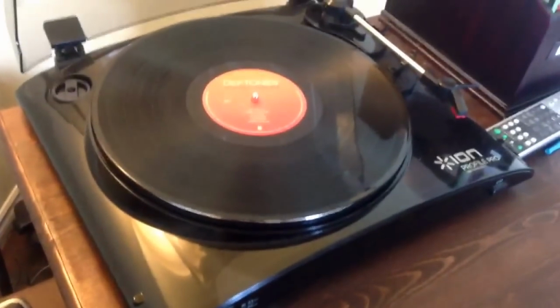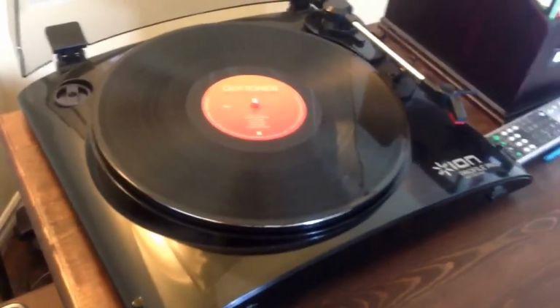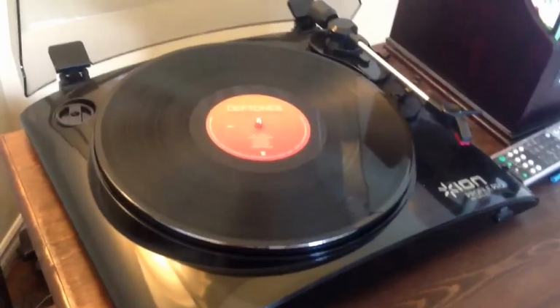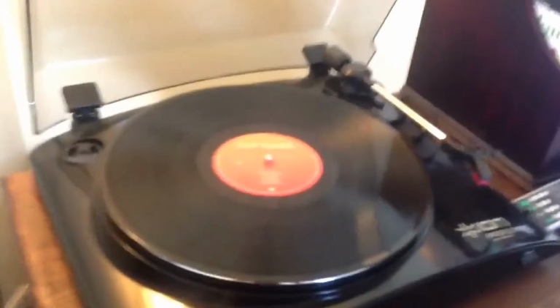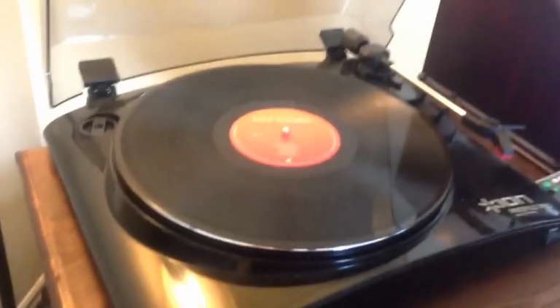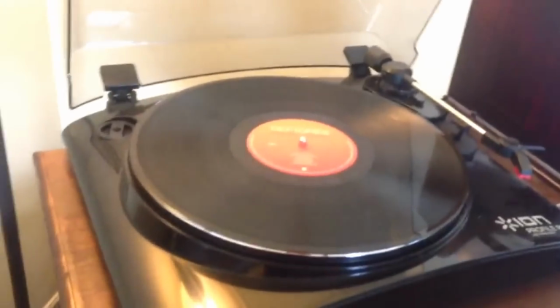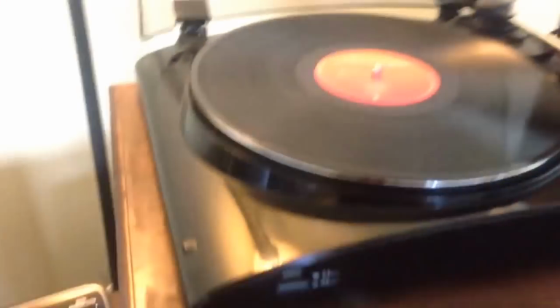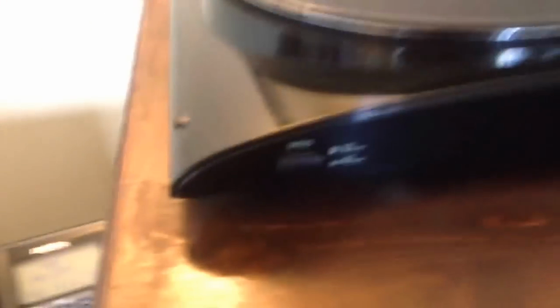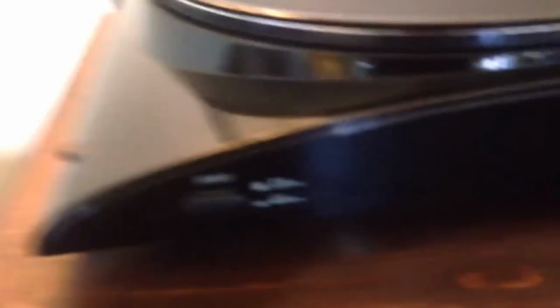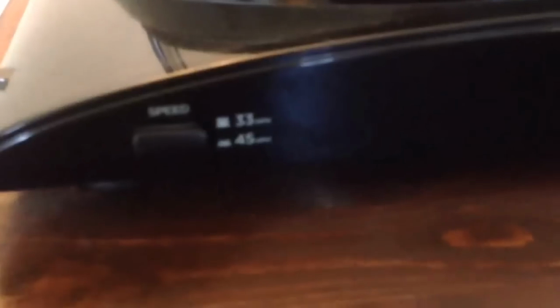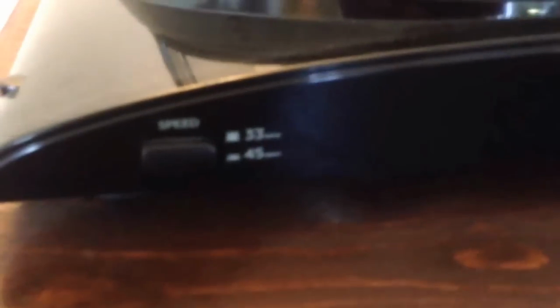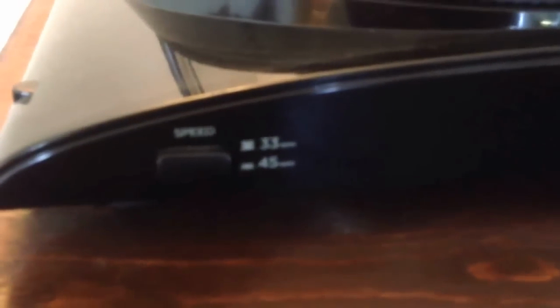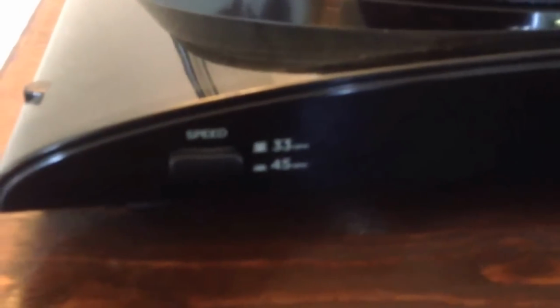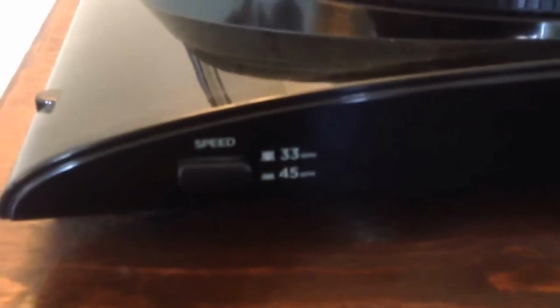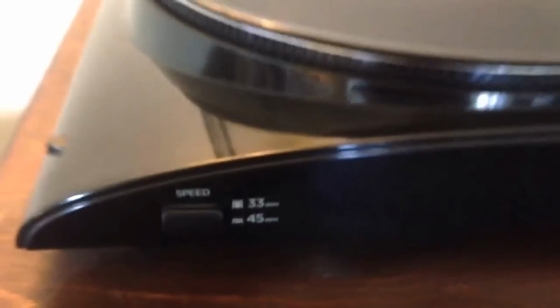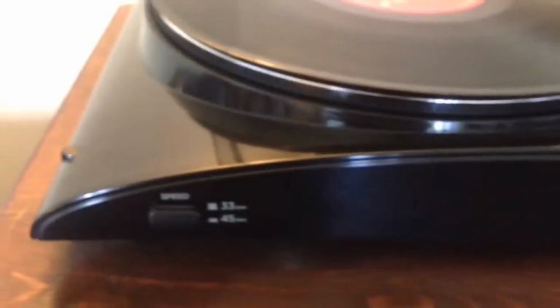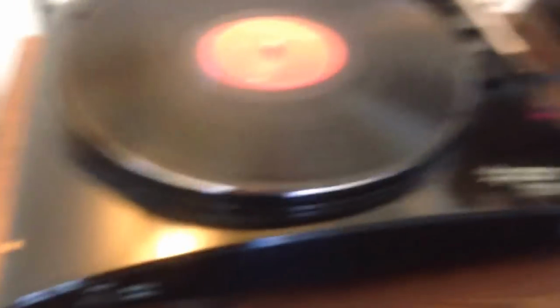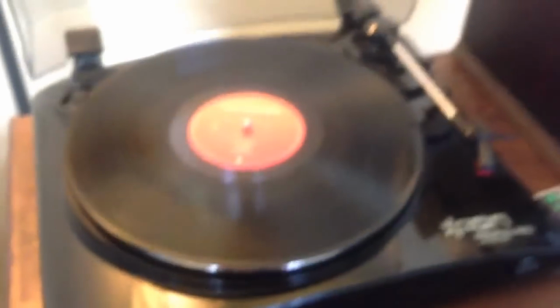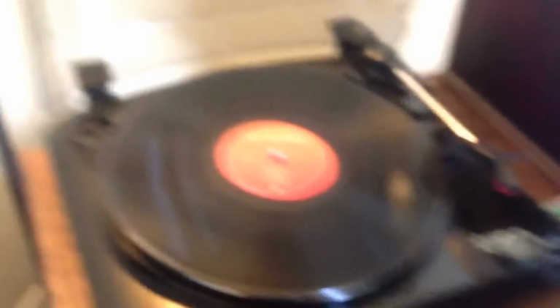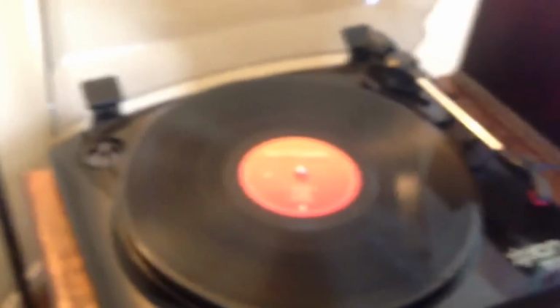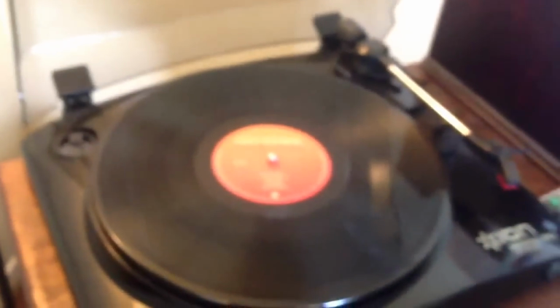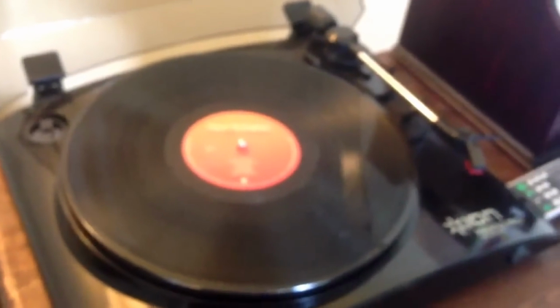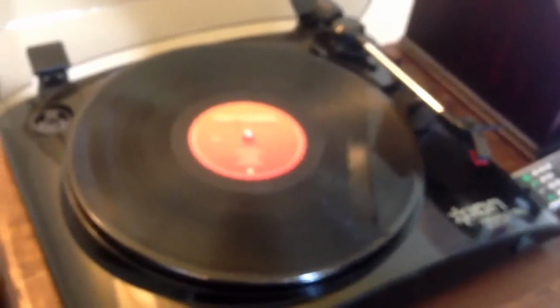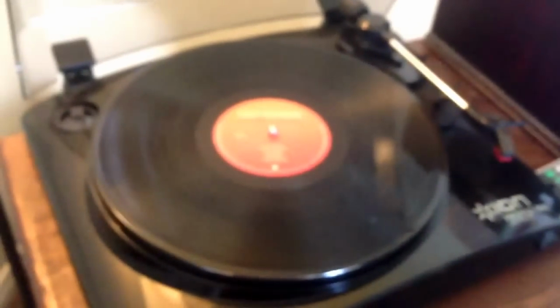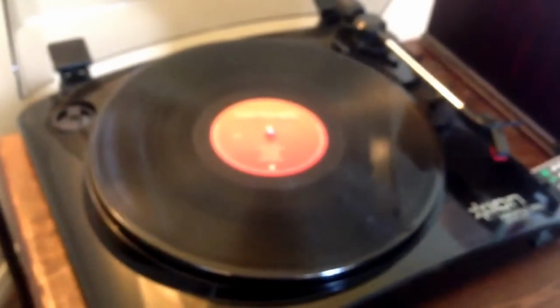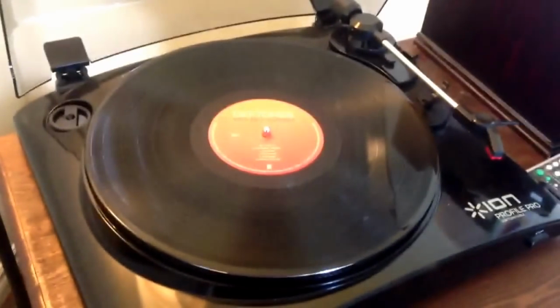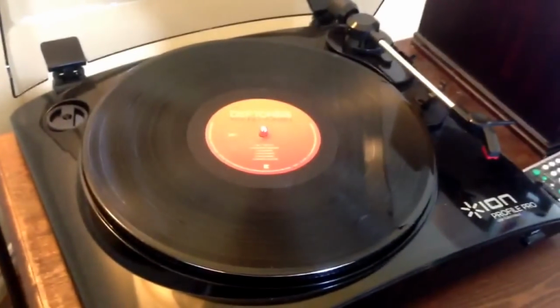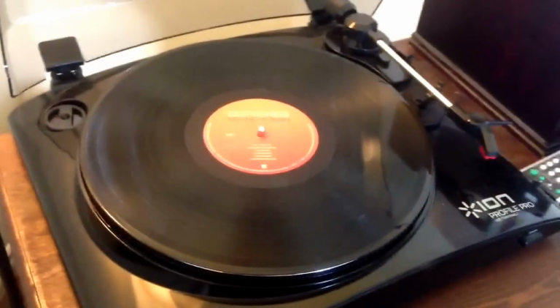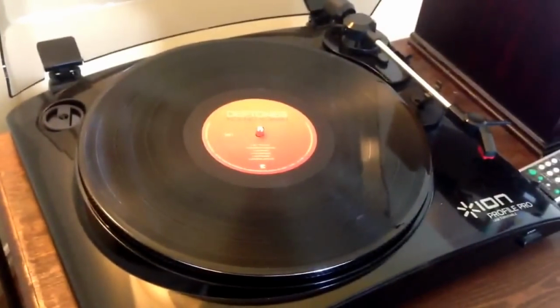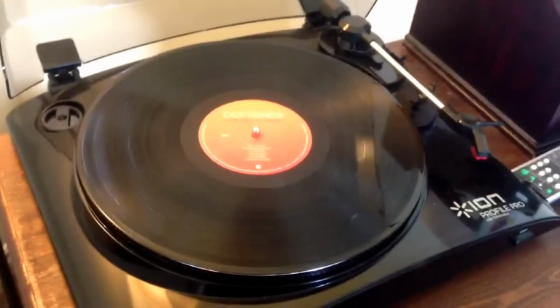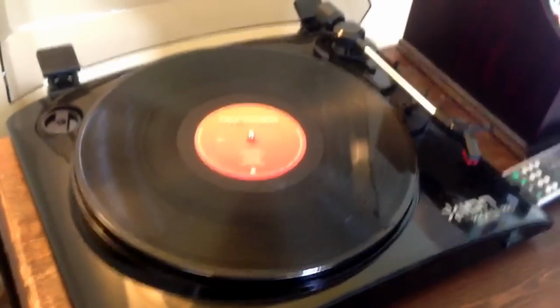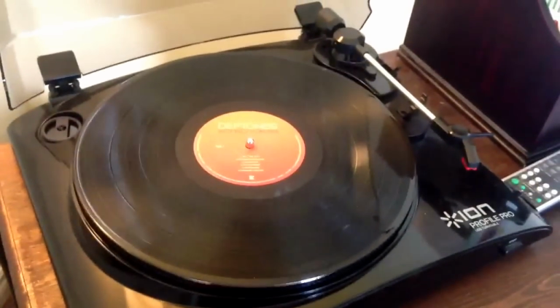The sound quality is great. You've got 33 and 45 speeds. My wife and I love listening to records together. So get yourself a record player and enjoy it.